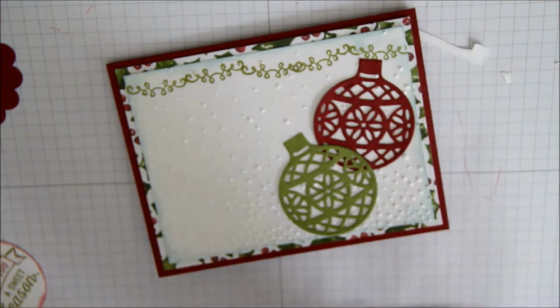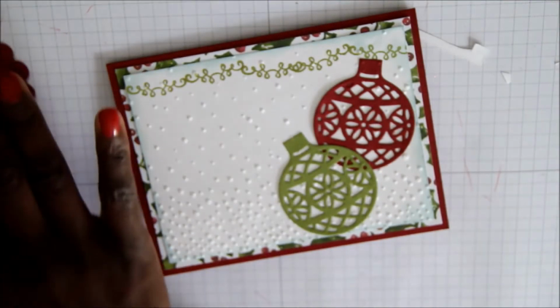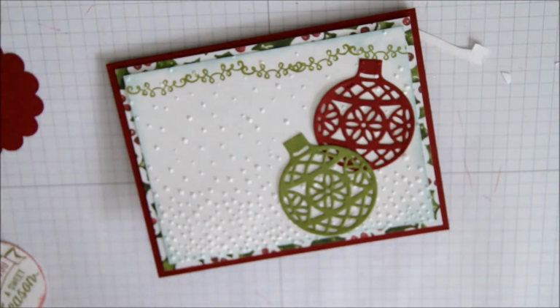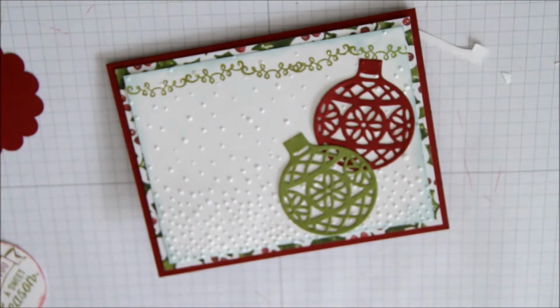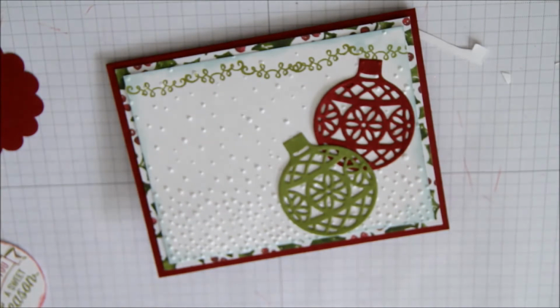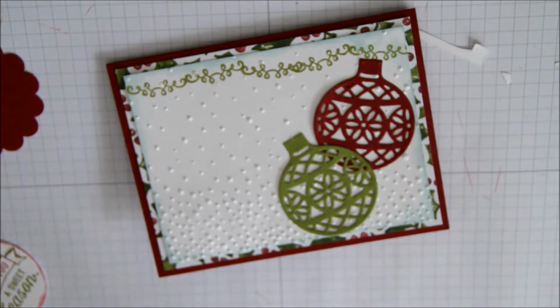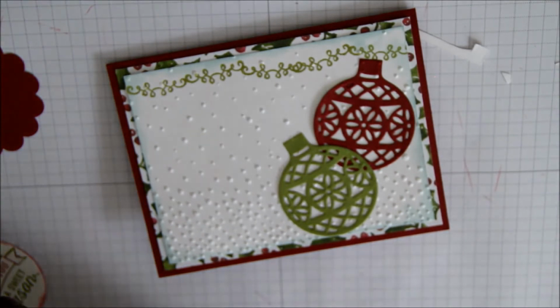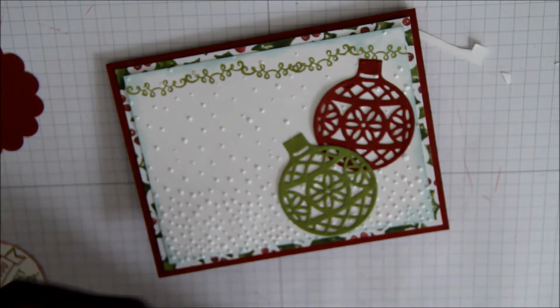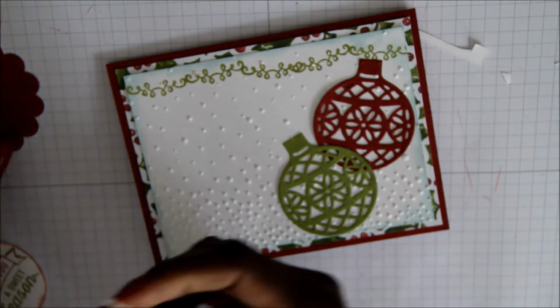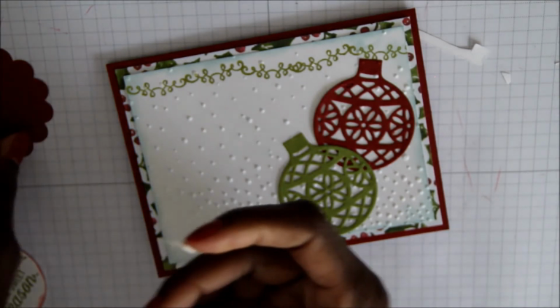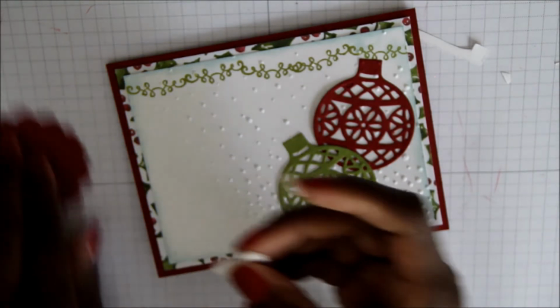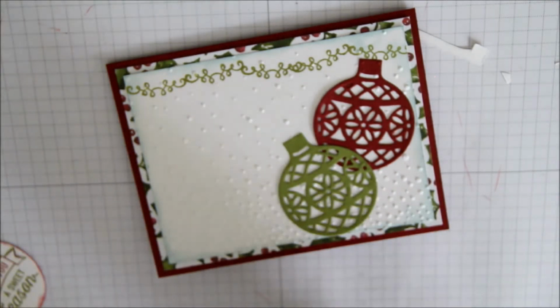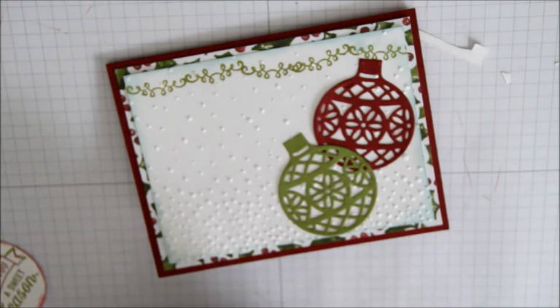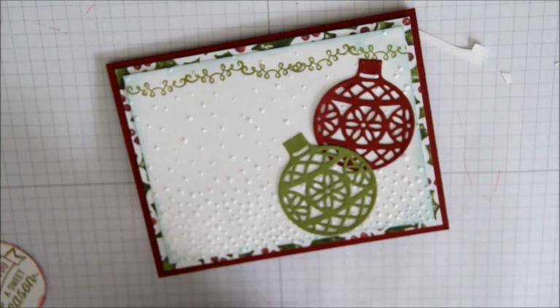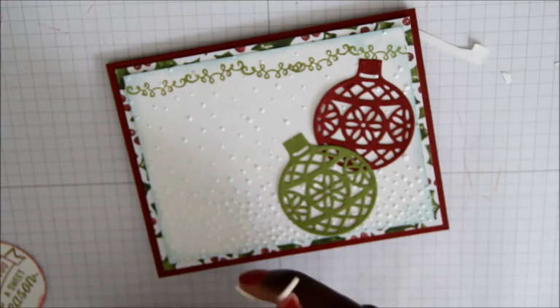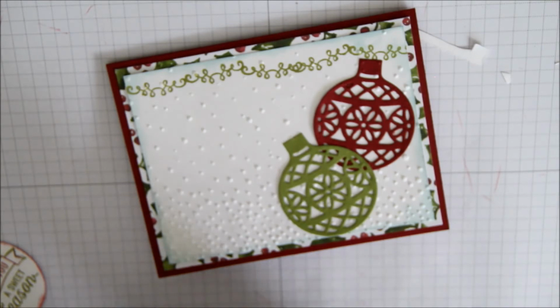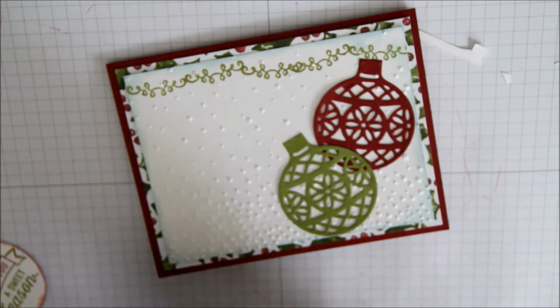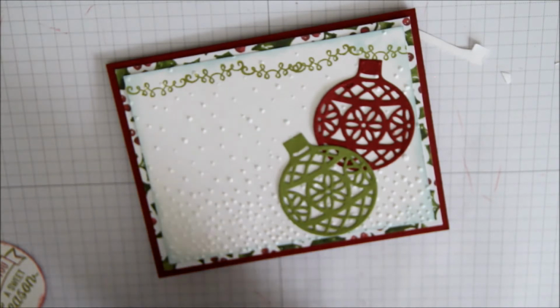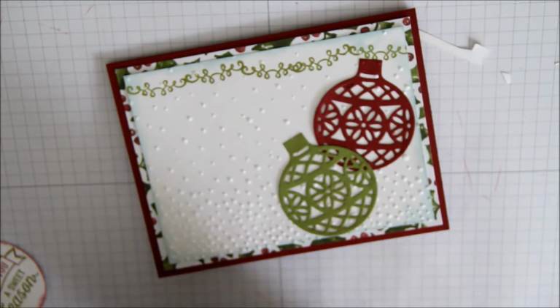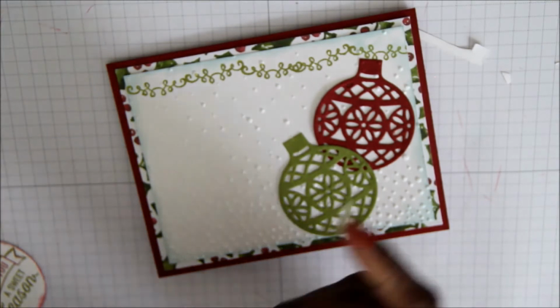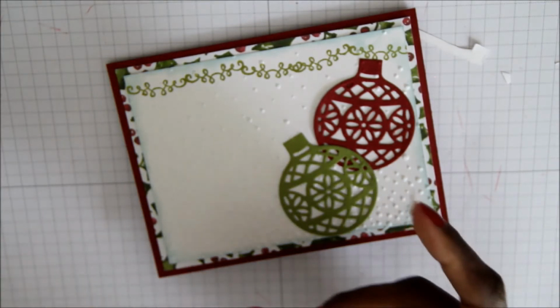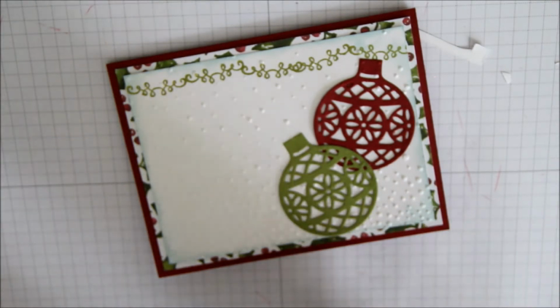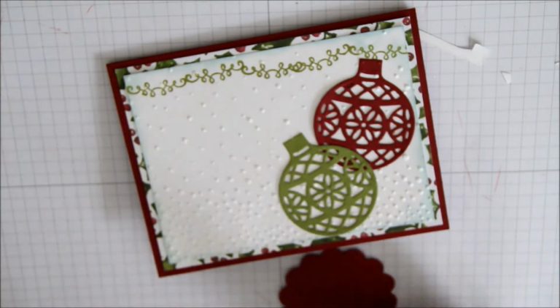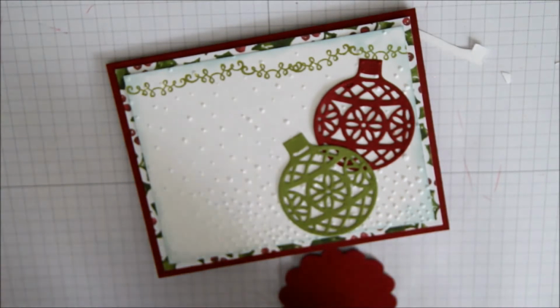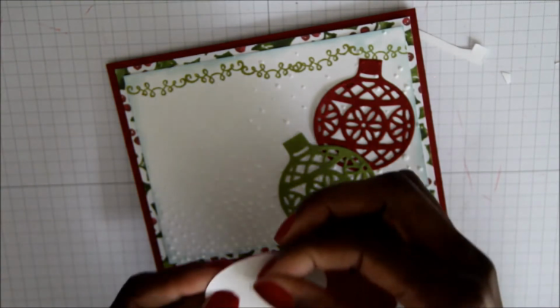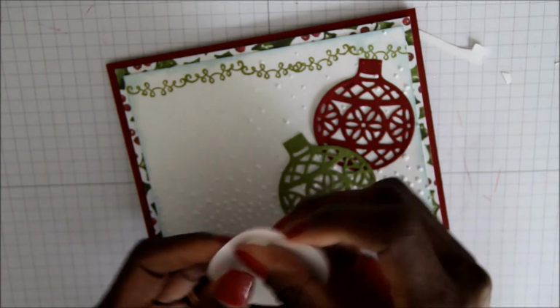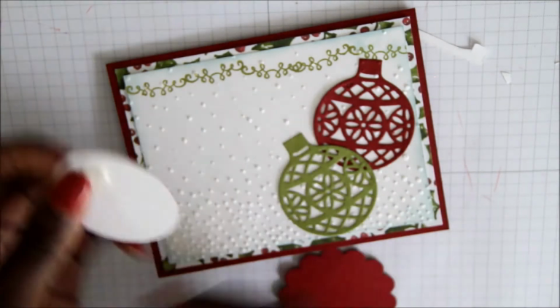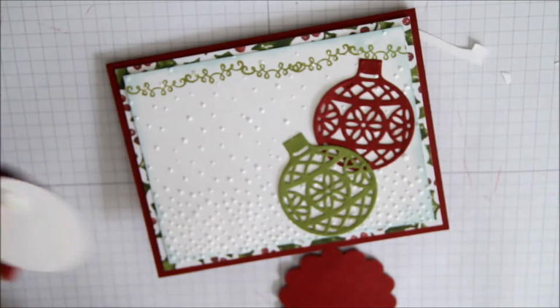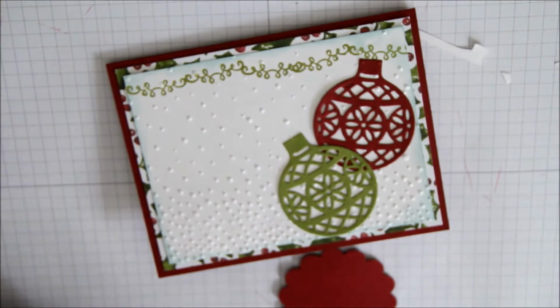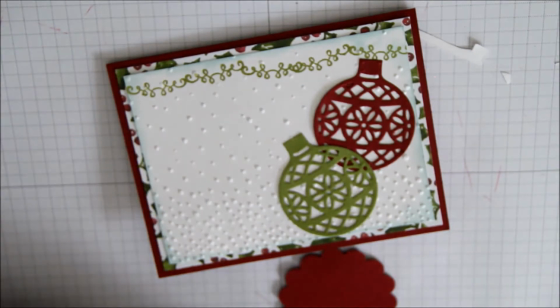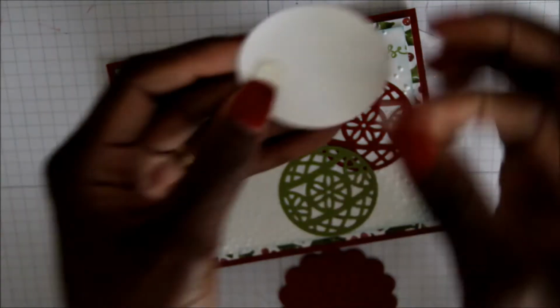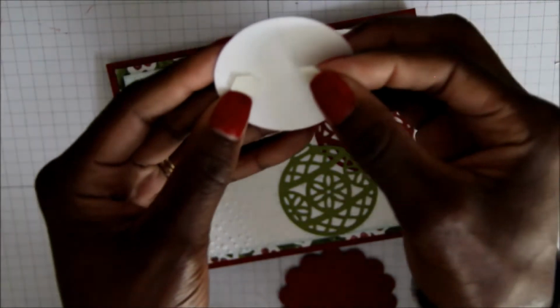I'm going to take some Stampin' Dimensionals and adhere this also onto my card.